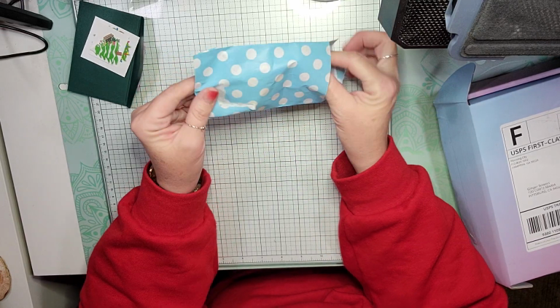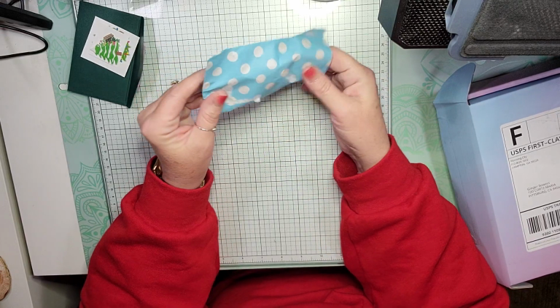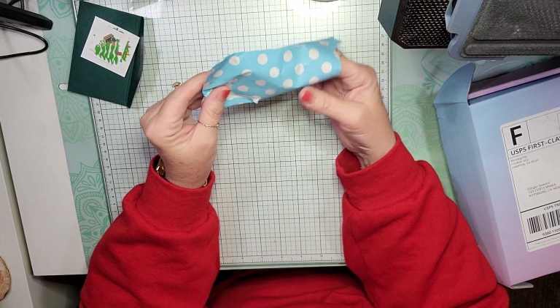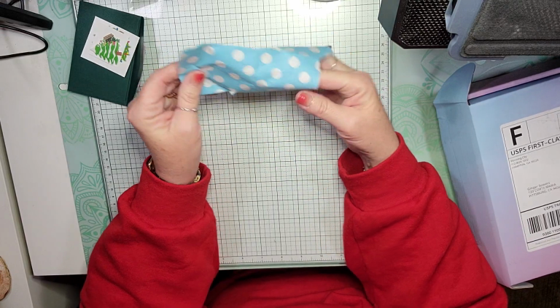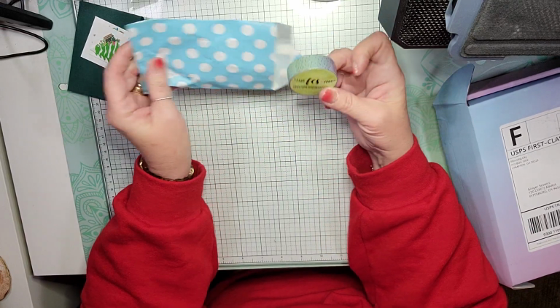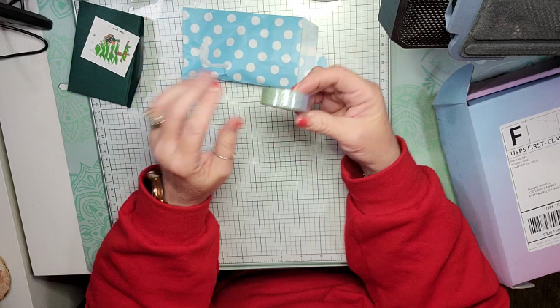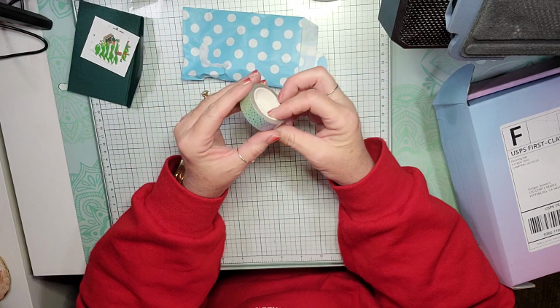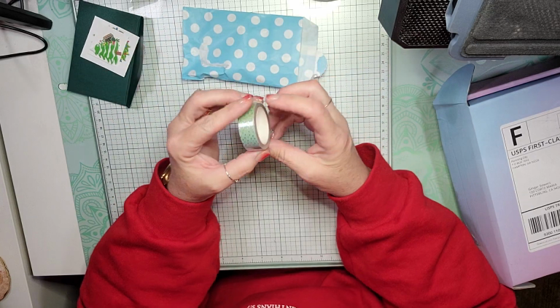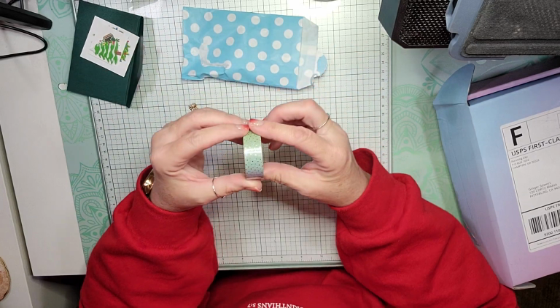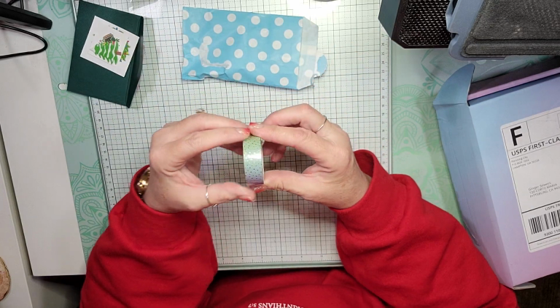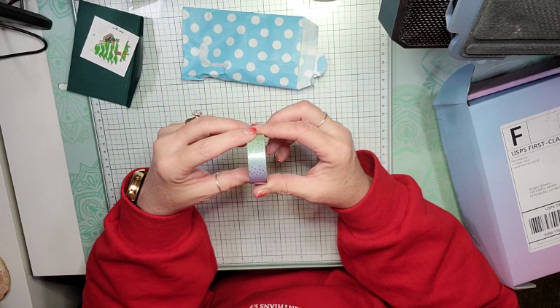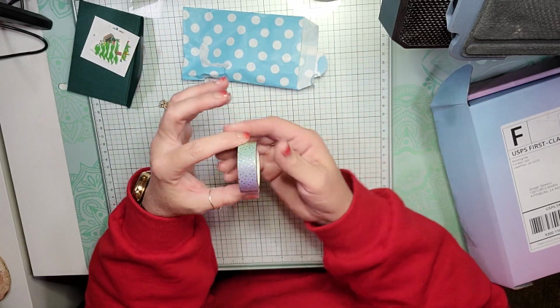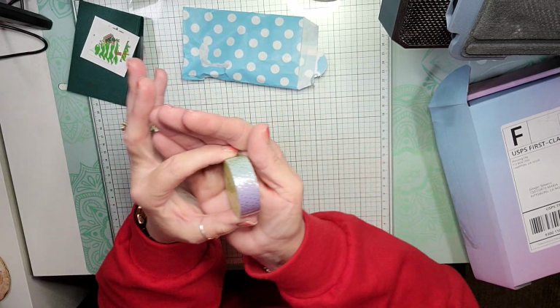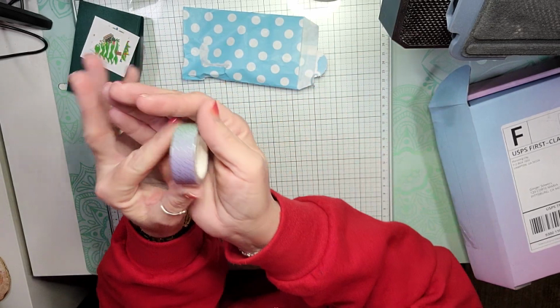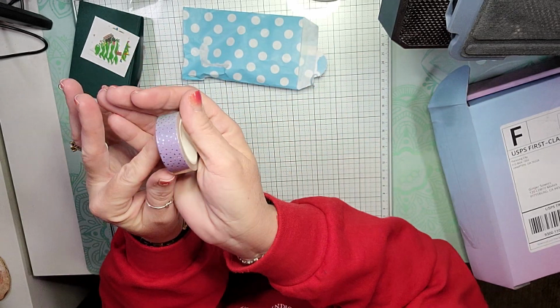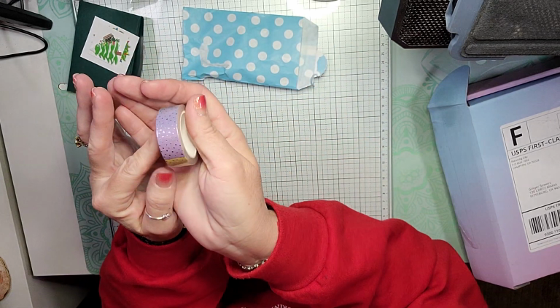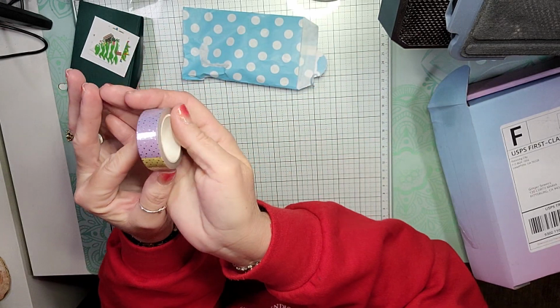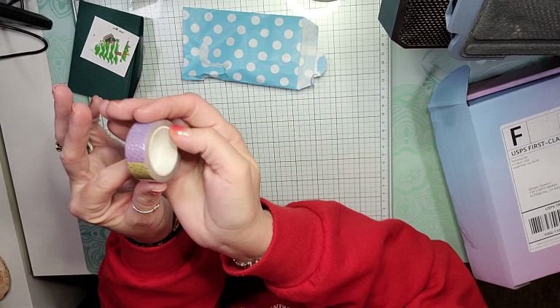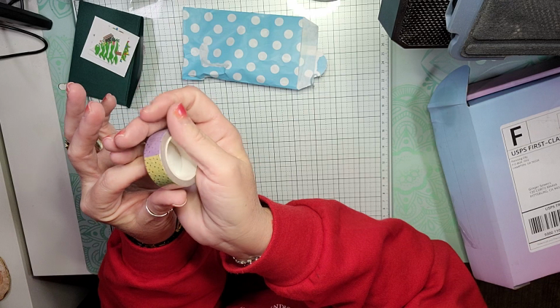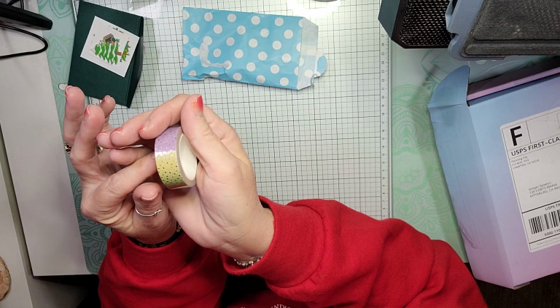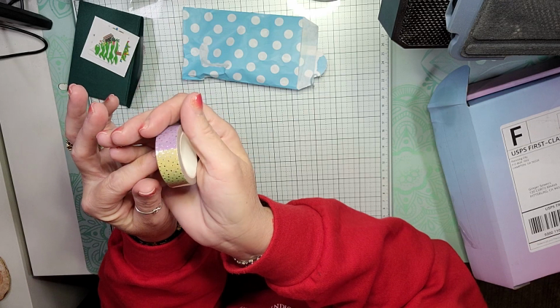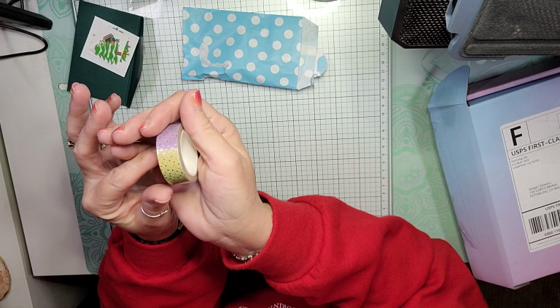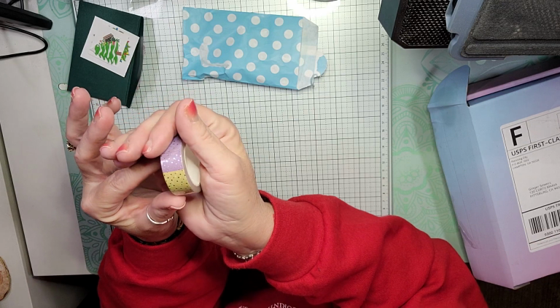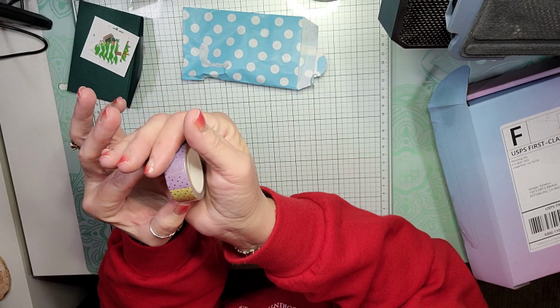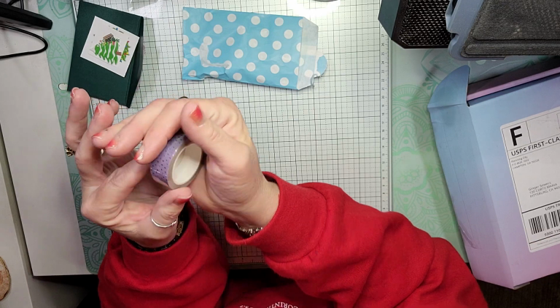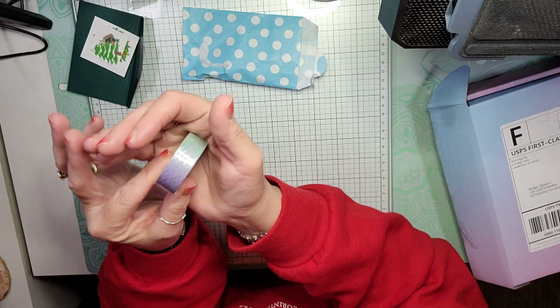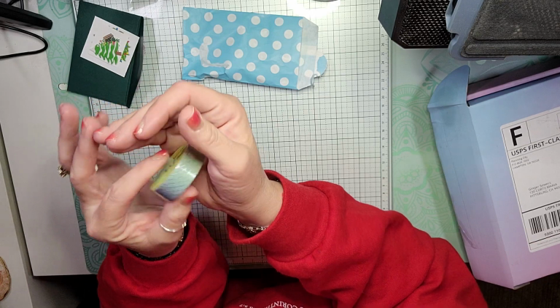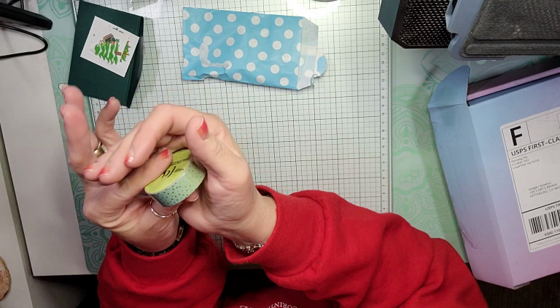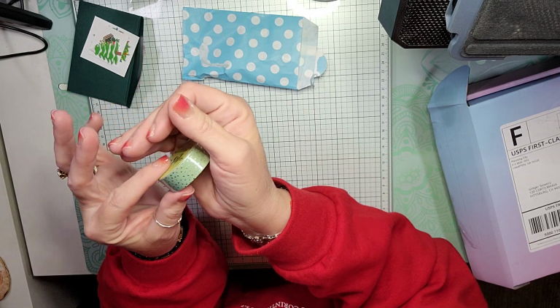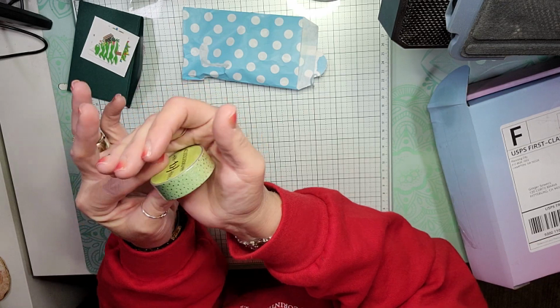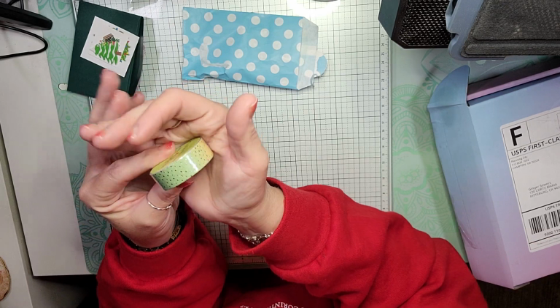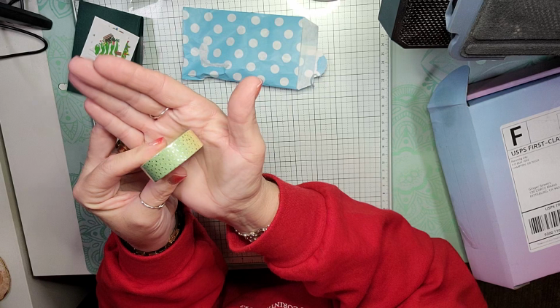This is Fern Creek Stickers and we get some silver foiled, kind of gradient washi.